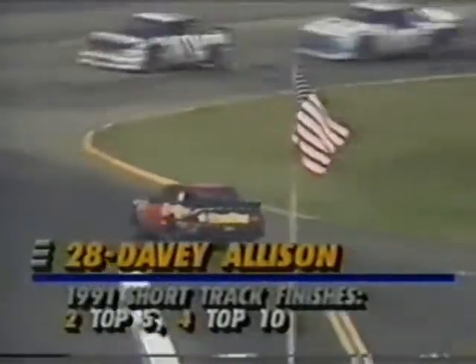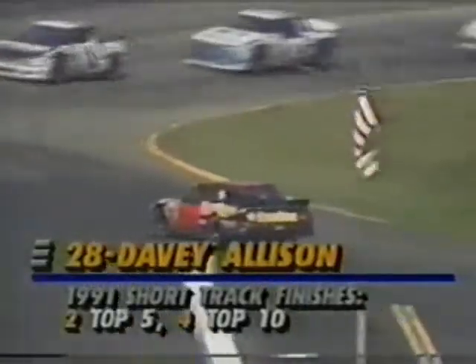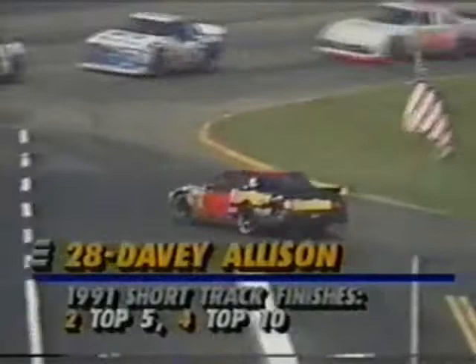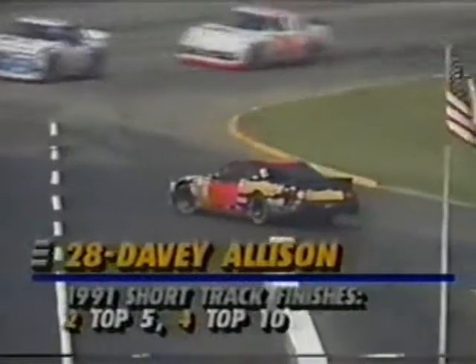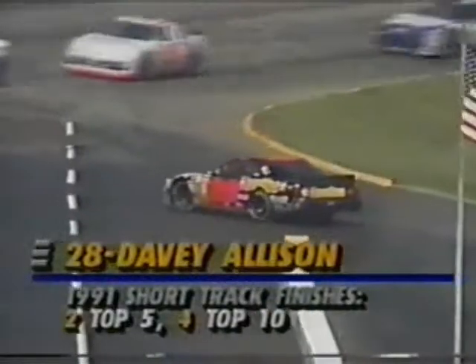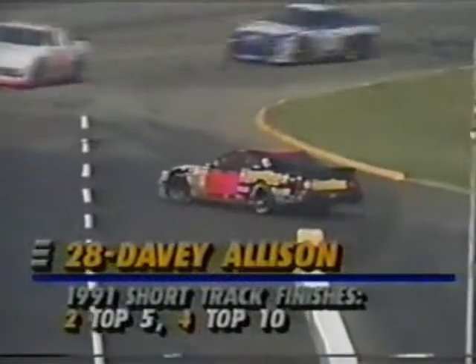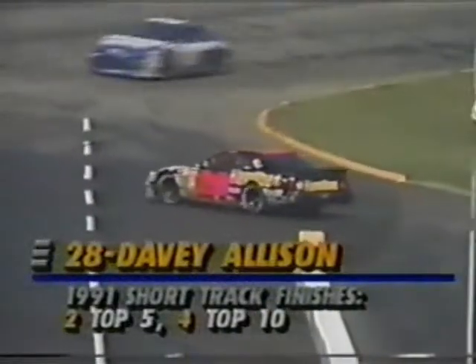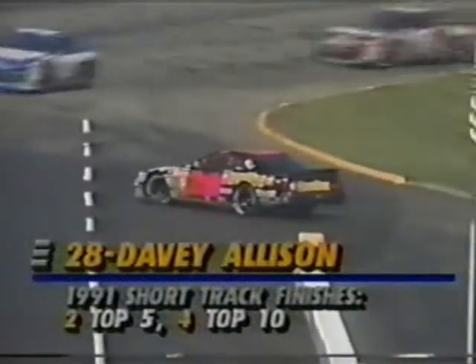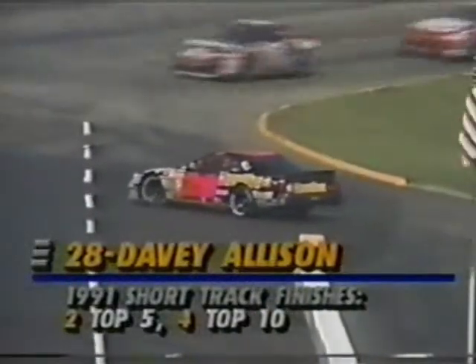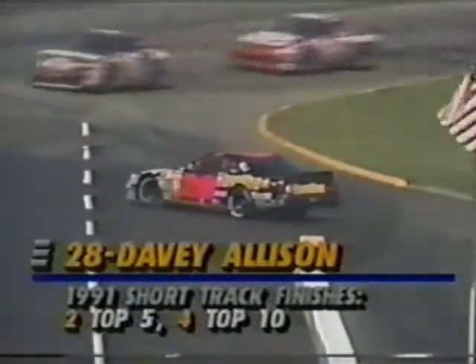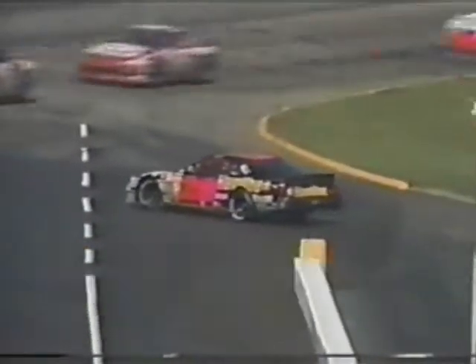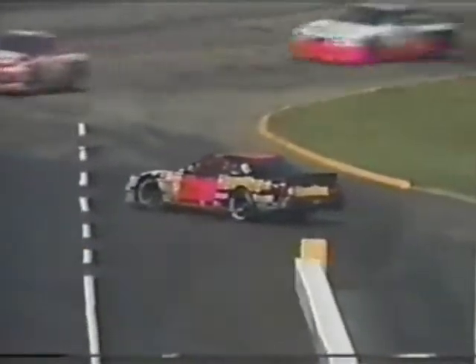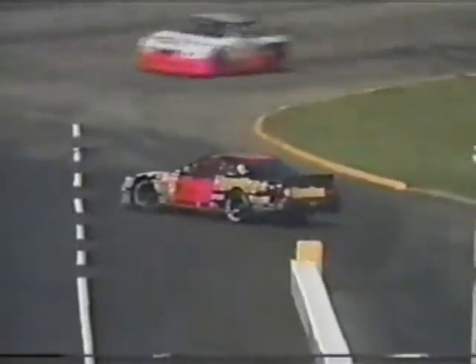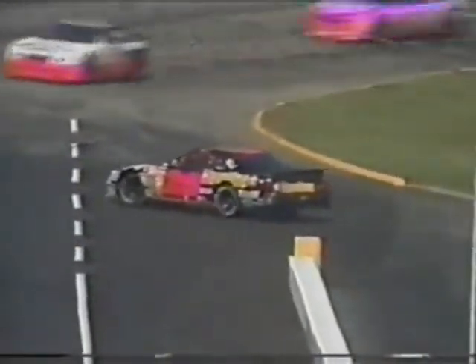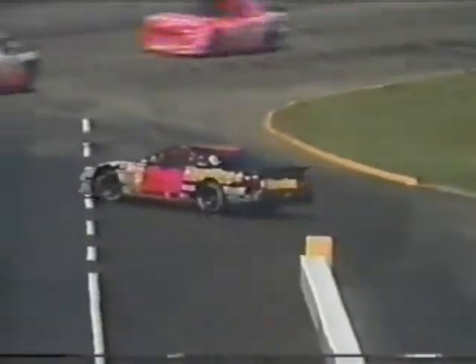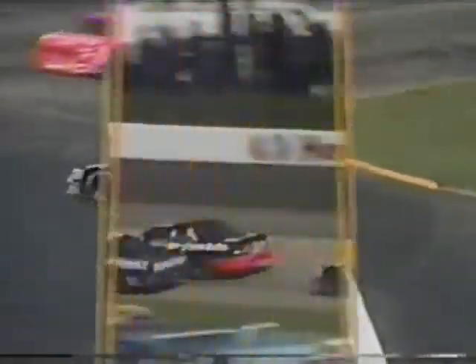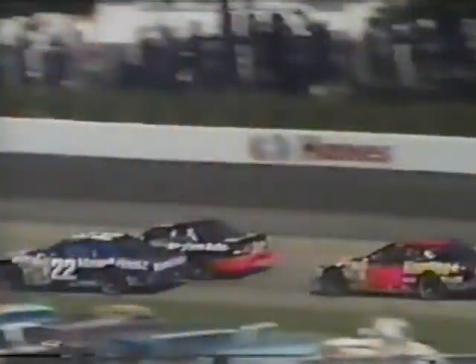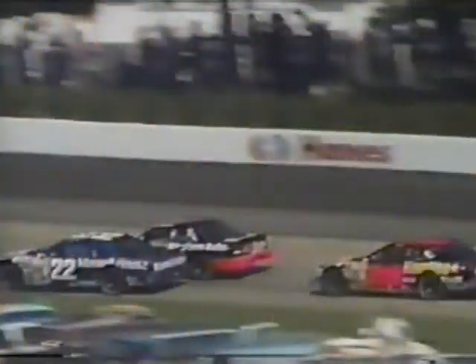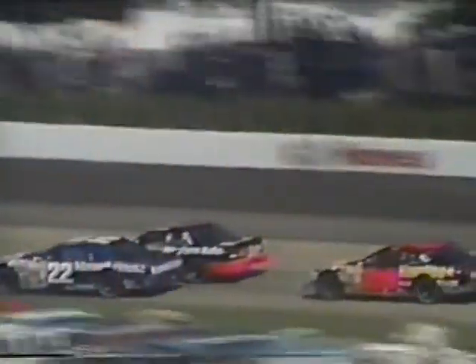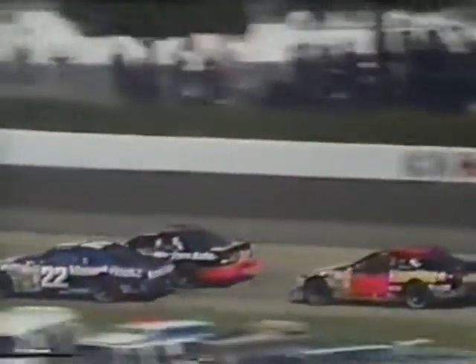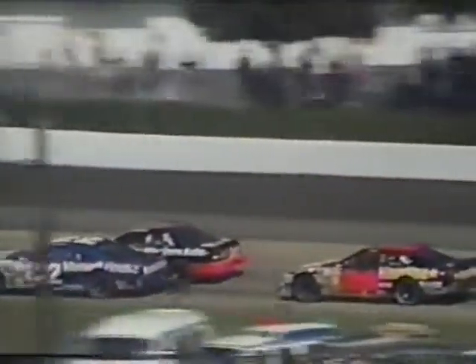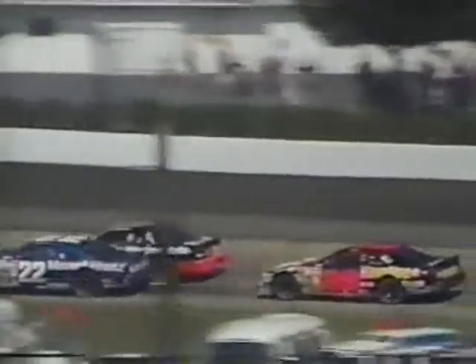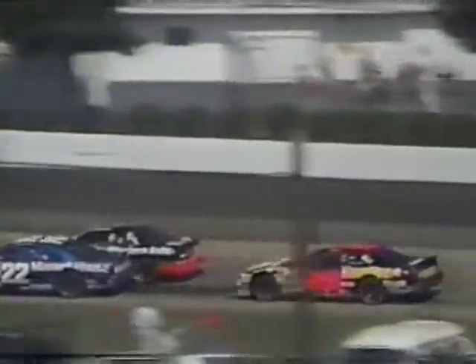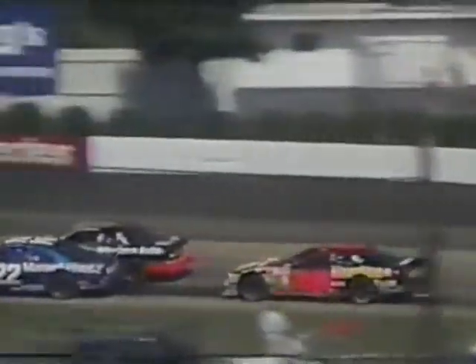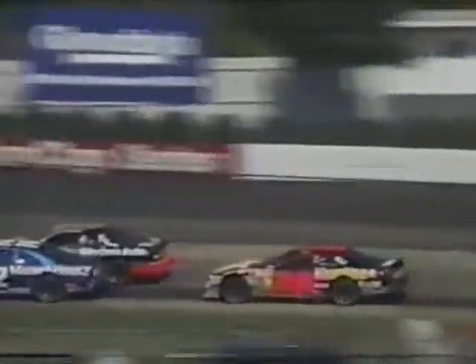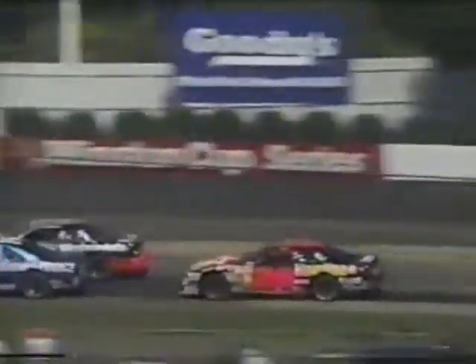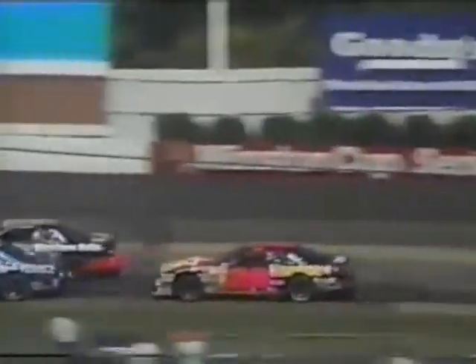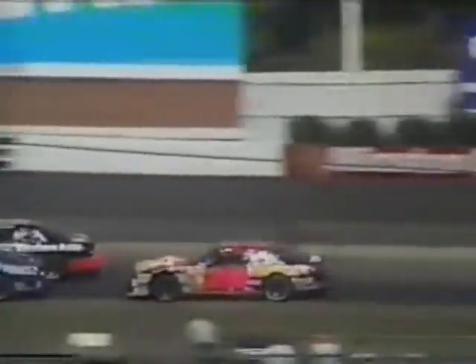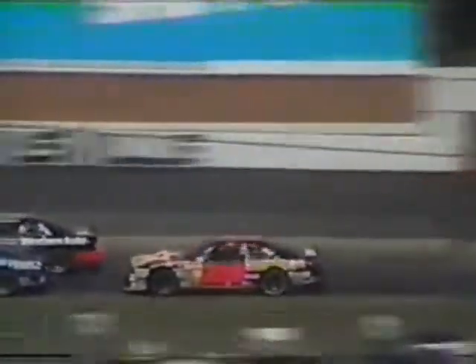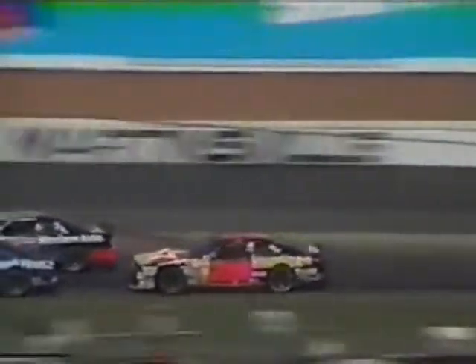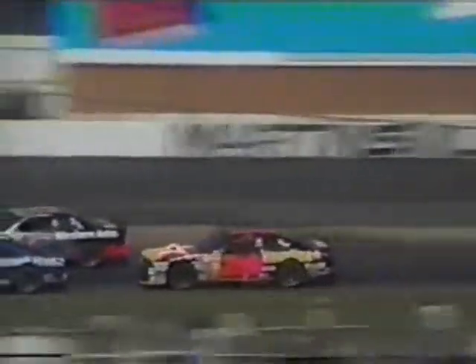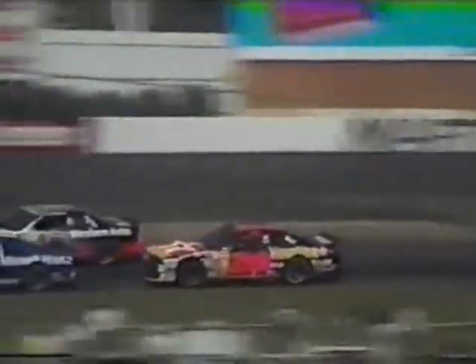I mentioned a moment ago, if this thing stayed green for 40 or 50 laps, Harry Gantt was going to put a lot of people a lap down. He was about to put Ricky Rudd two laps down. Here's a replay of how Davey Allison spun off four.